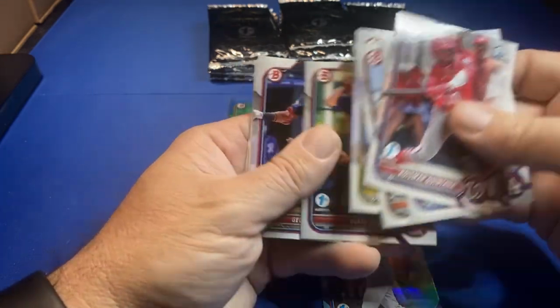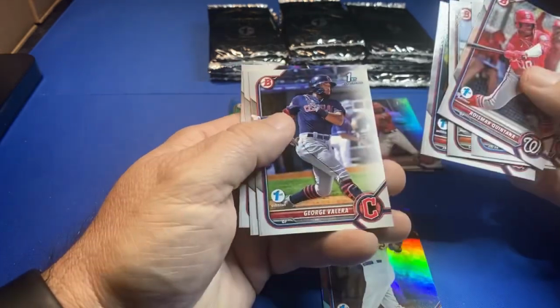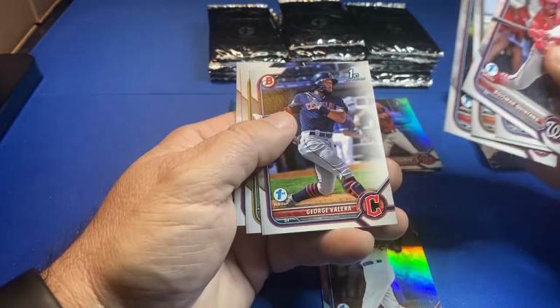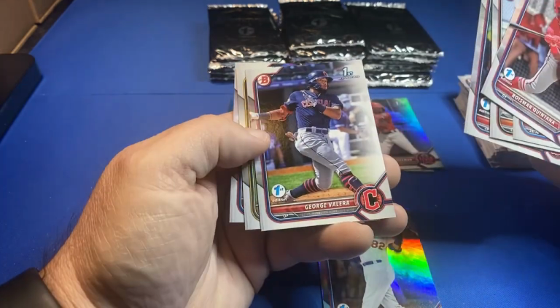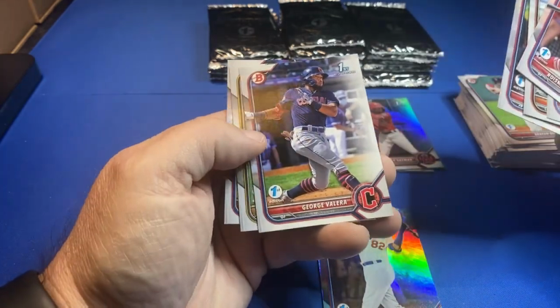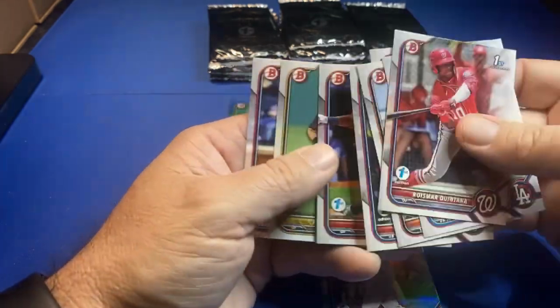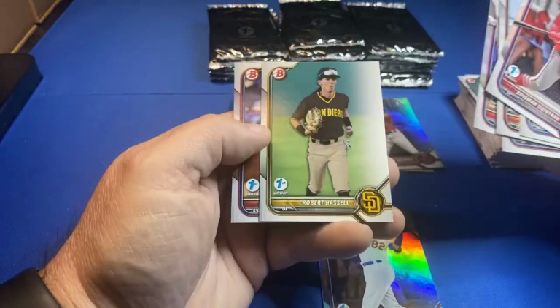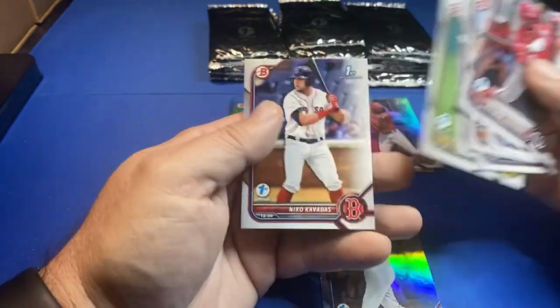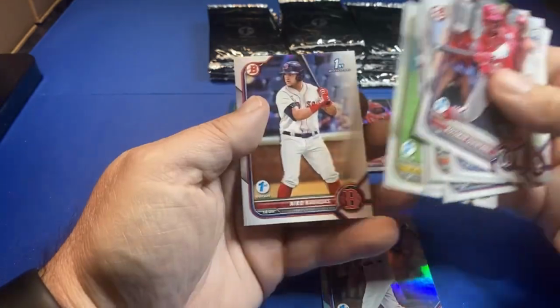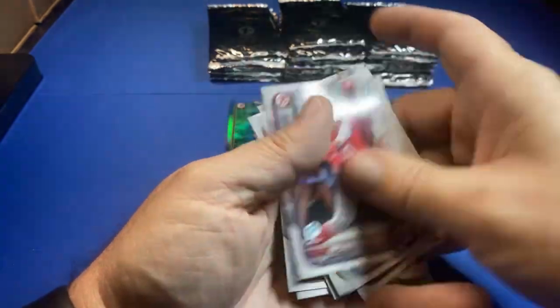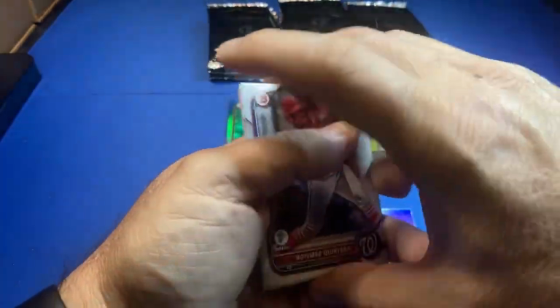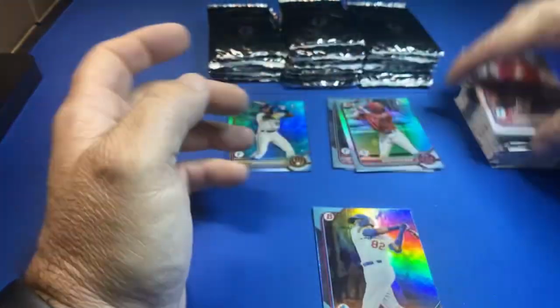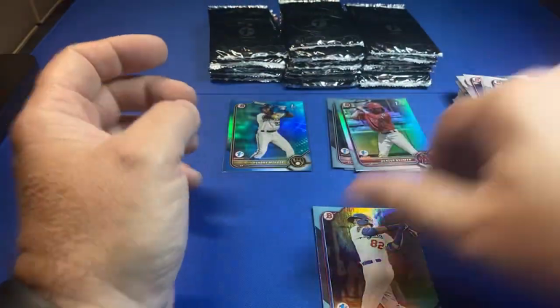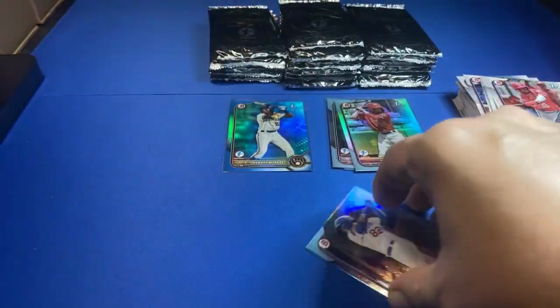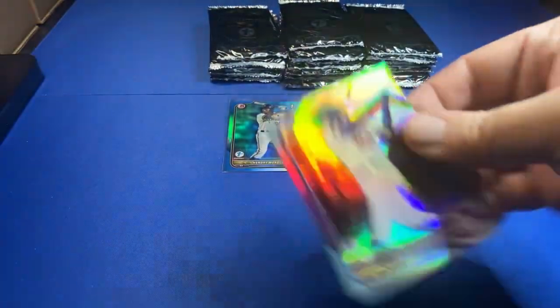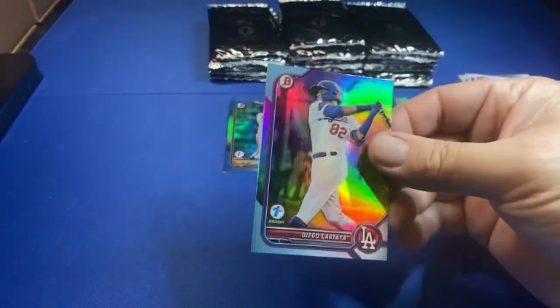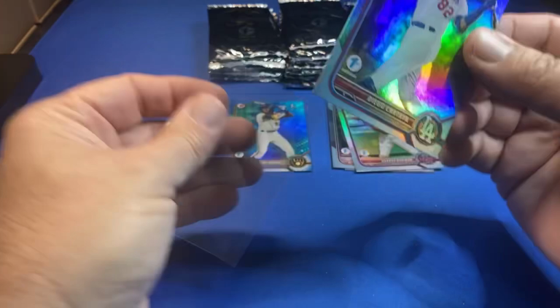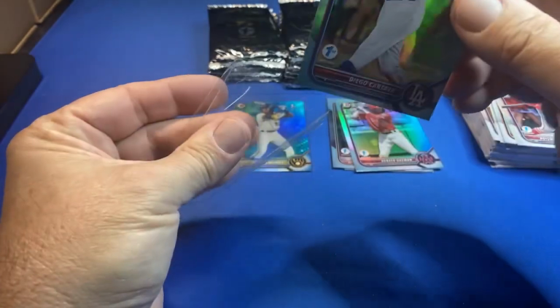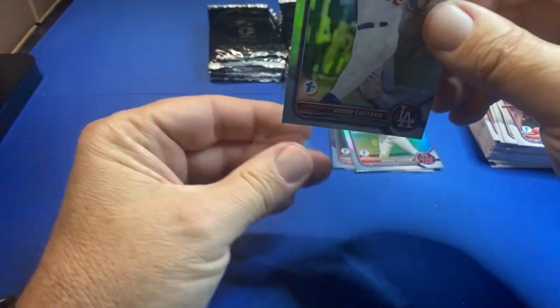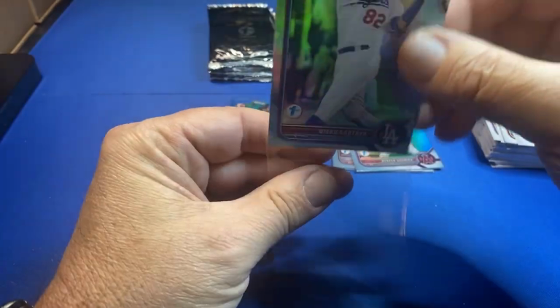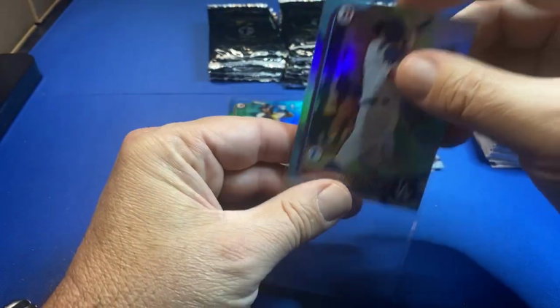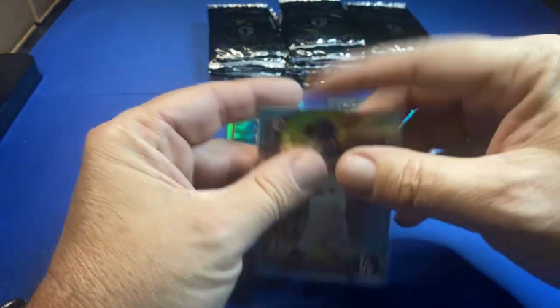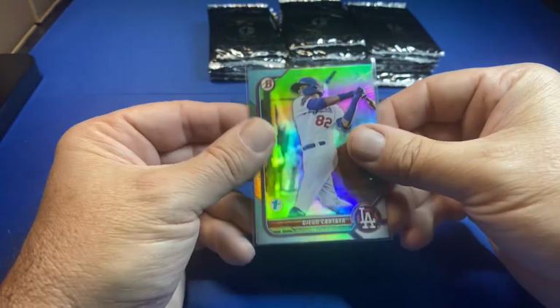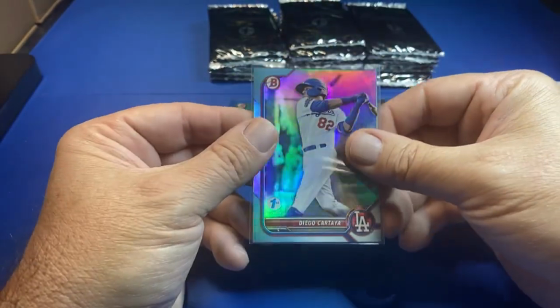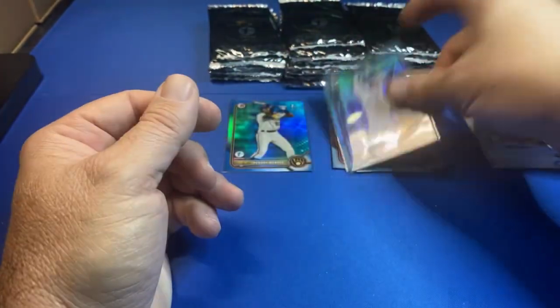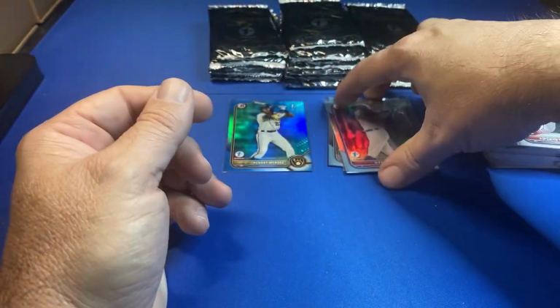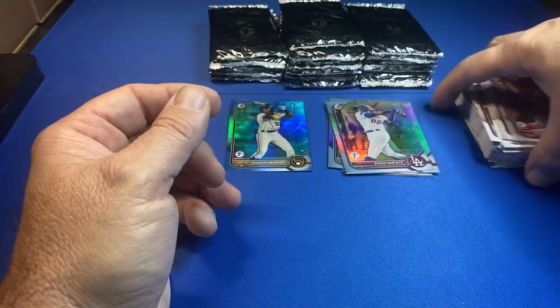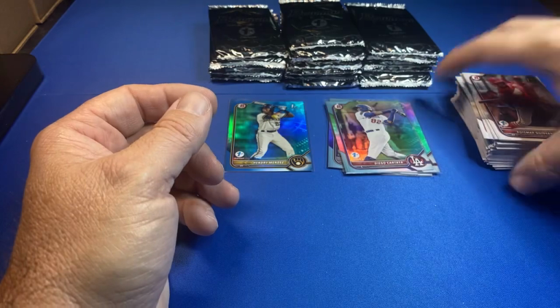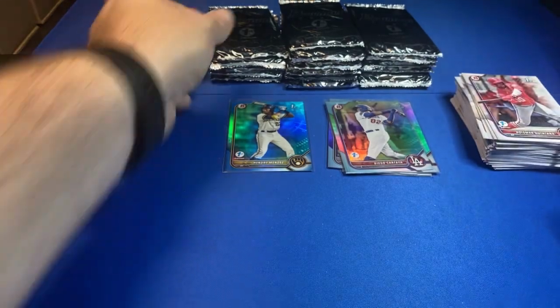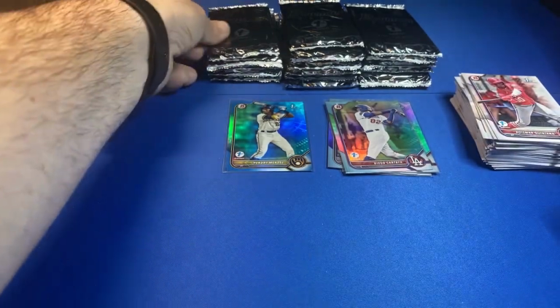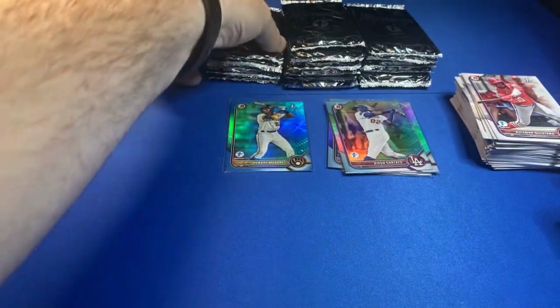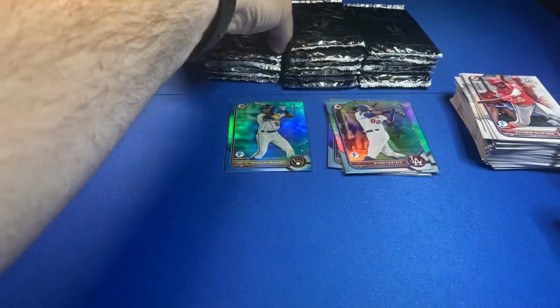I sleeve up my Bowman cards. There's George Valera — I put him in those 800-count boxes so I can label them. I did a video on that a while ago.